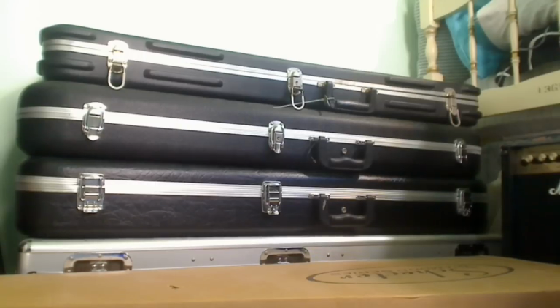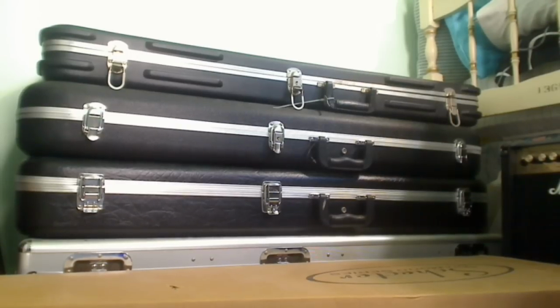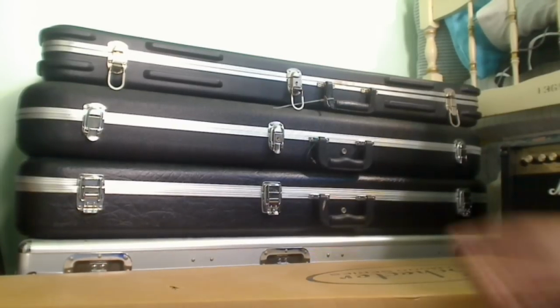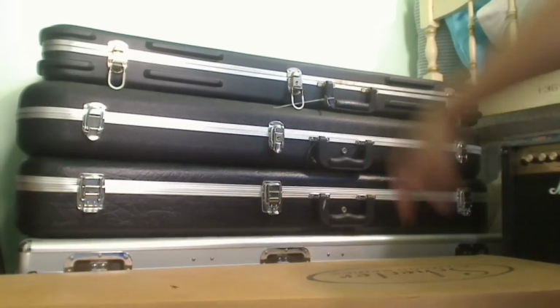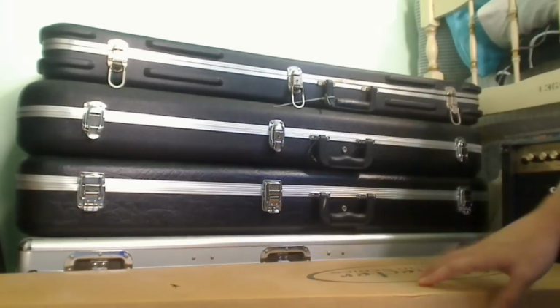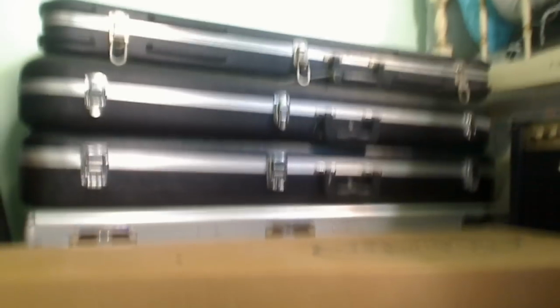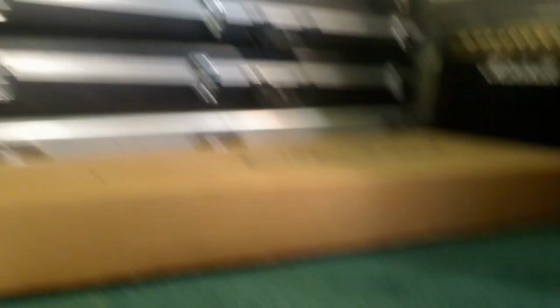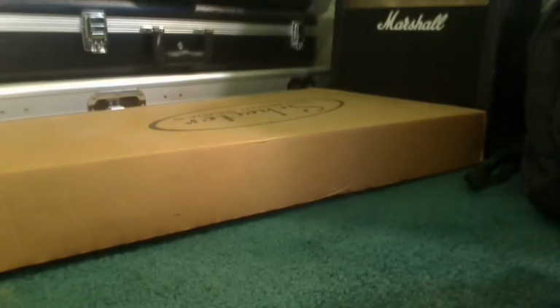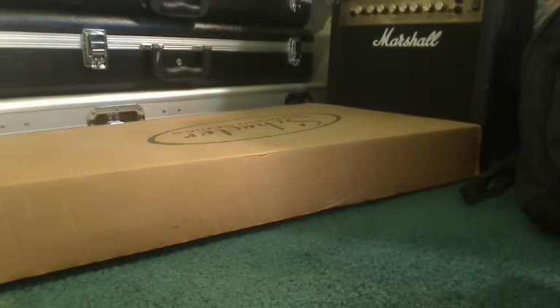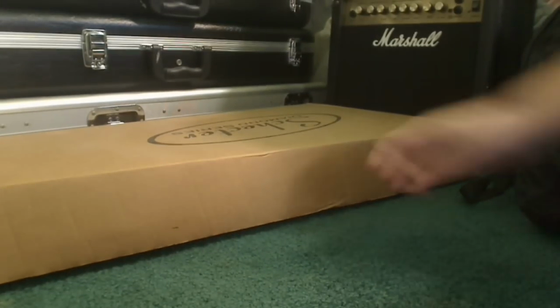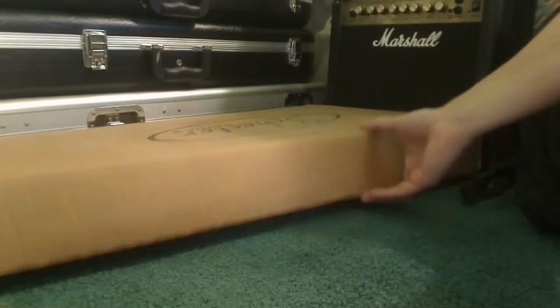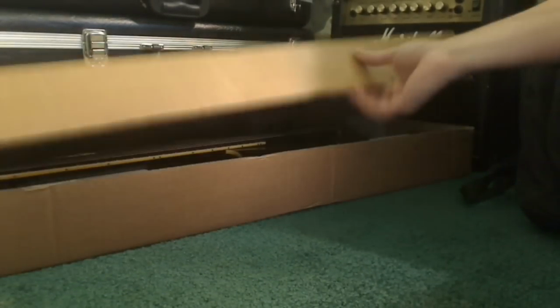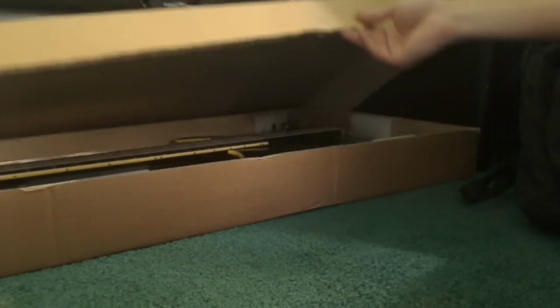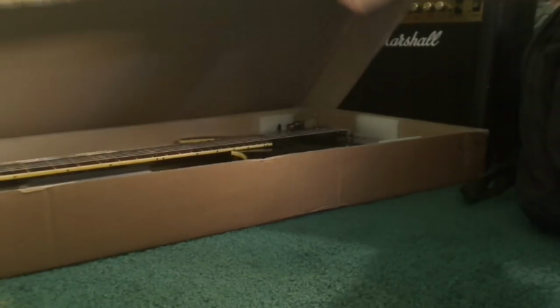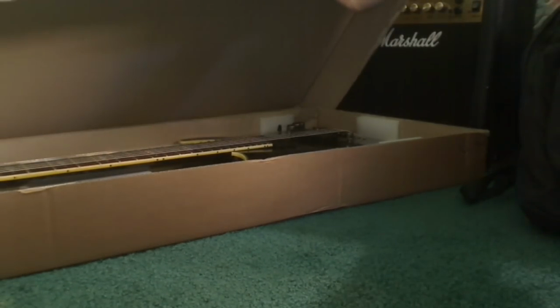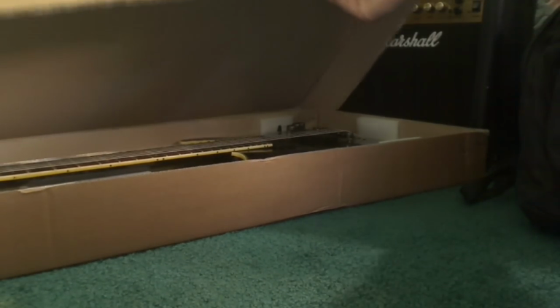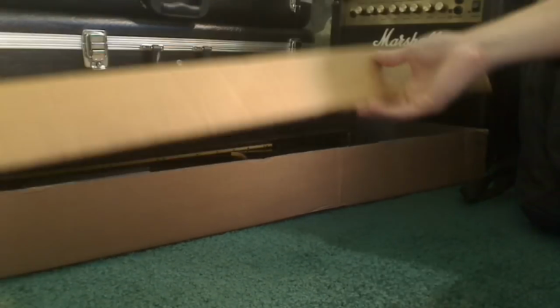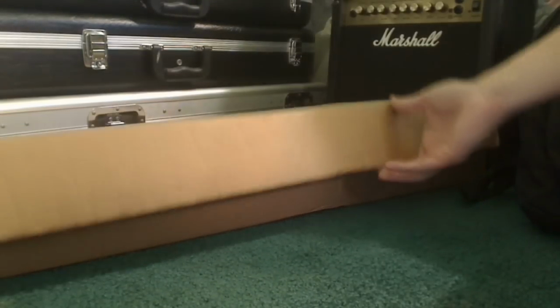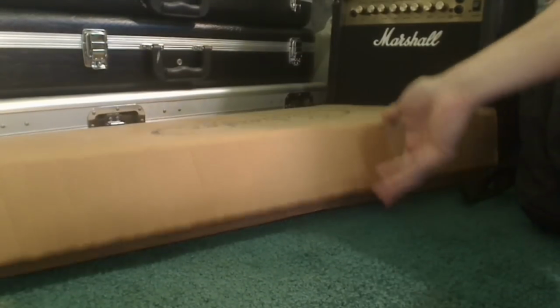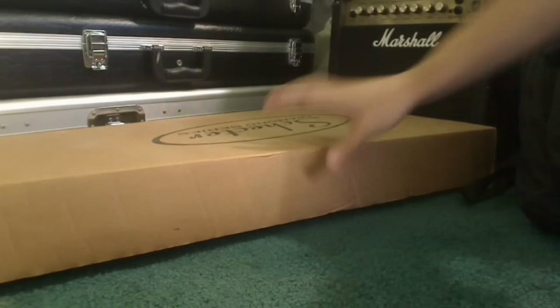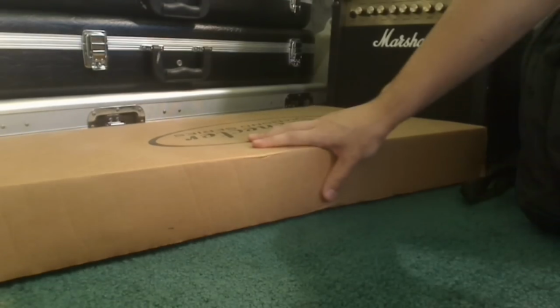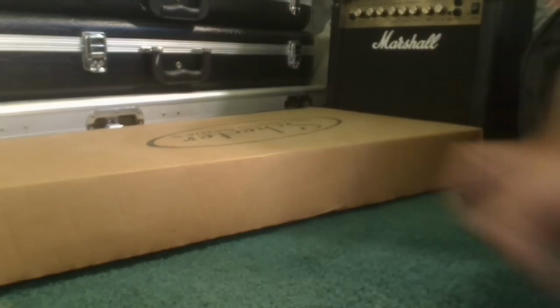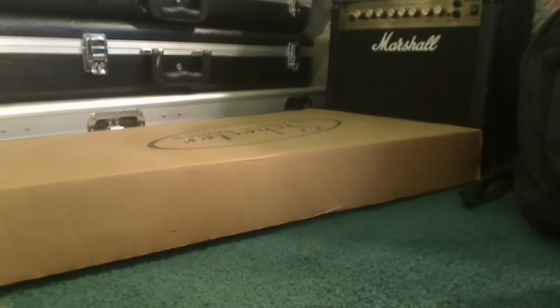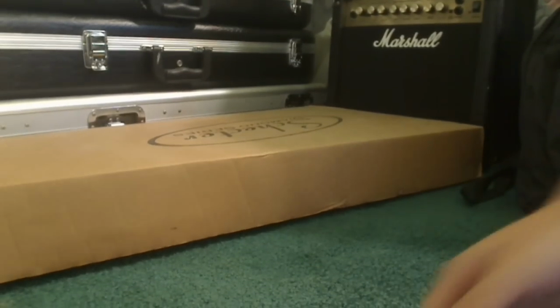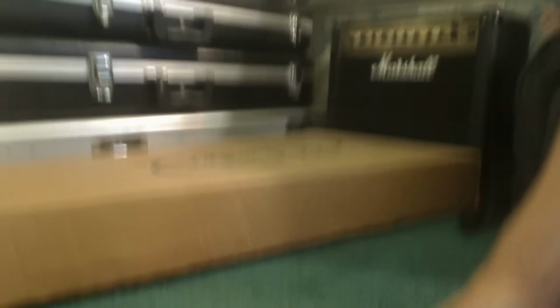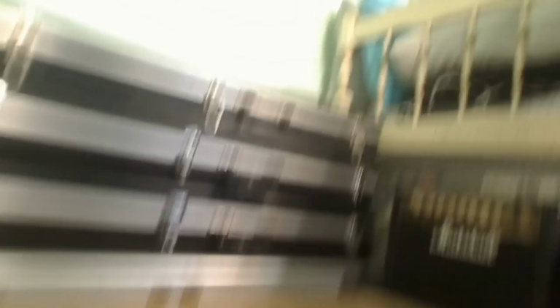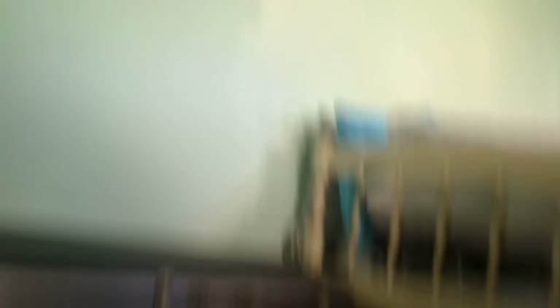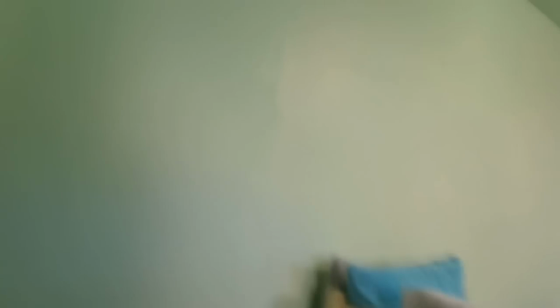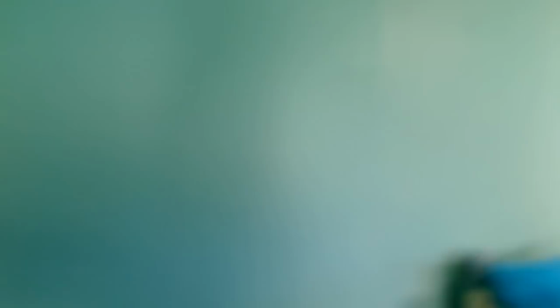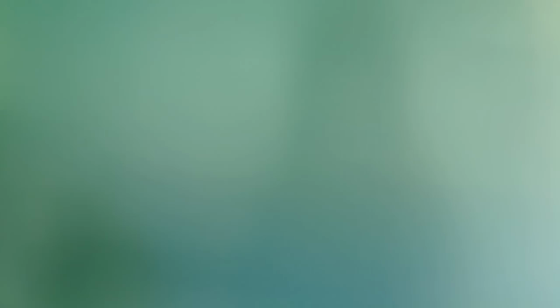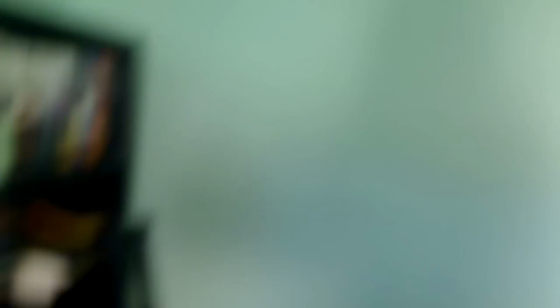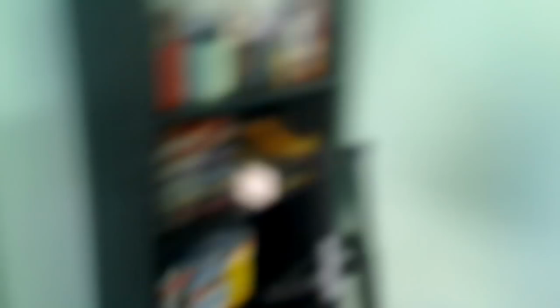I don't have a case for the seven-string yet, so I keep it in the box that it came in for now. I'll eventually get a case for that.